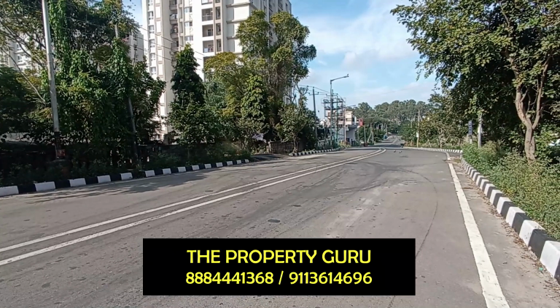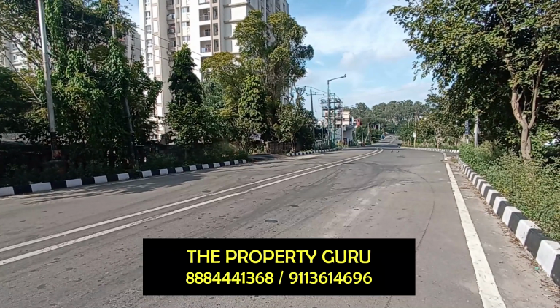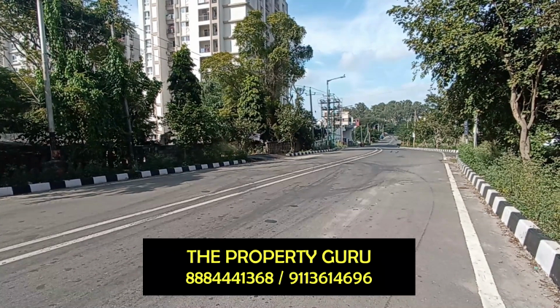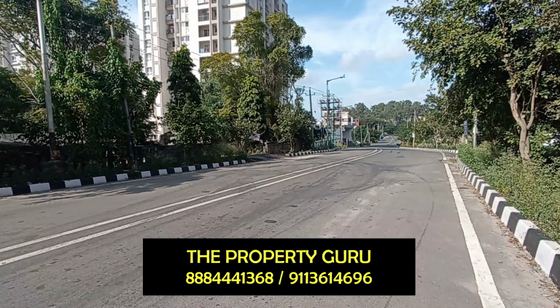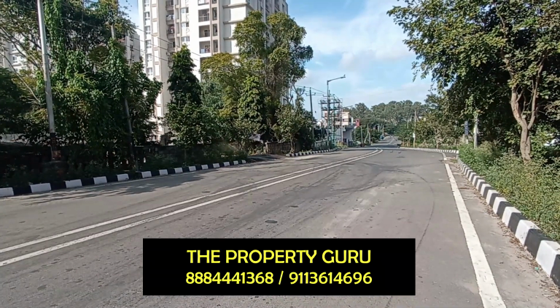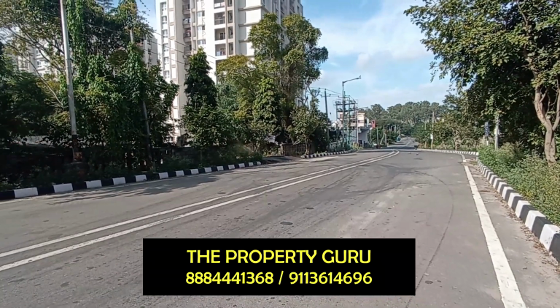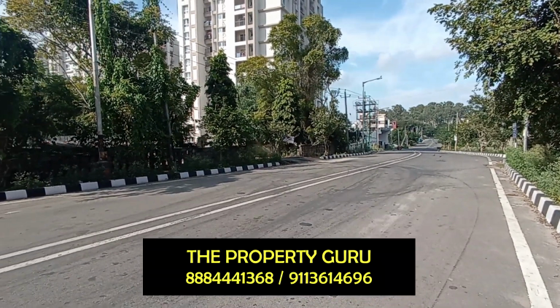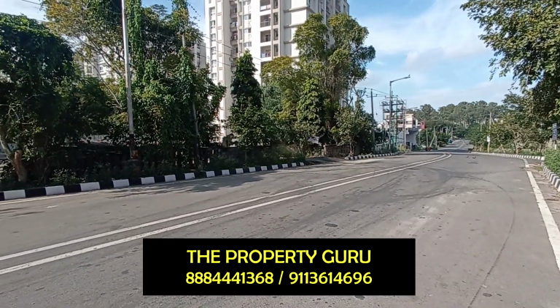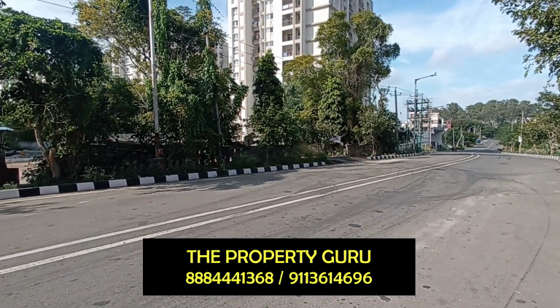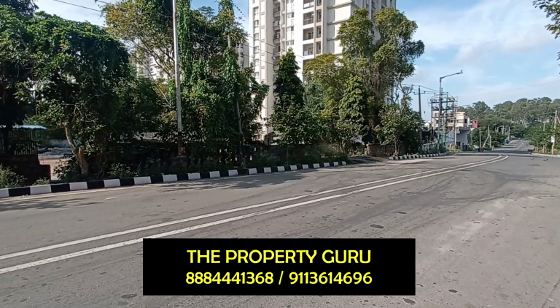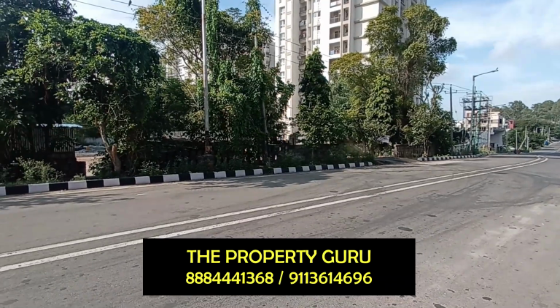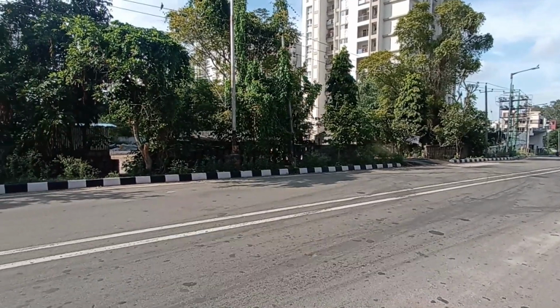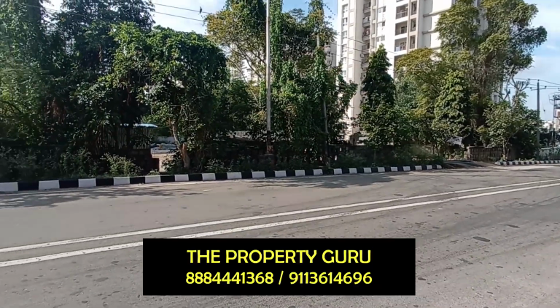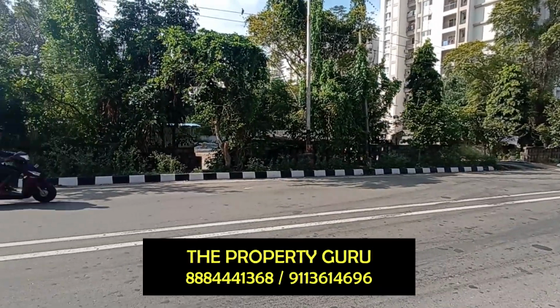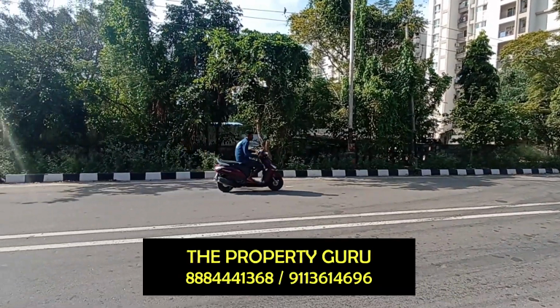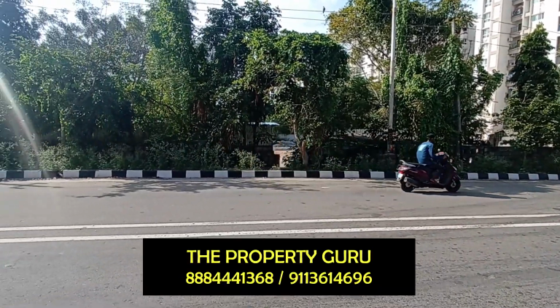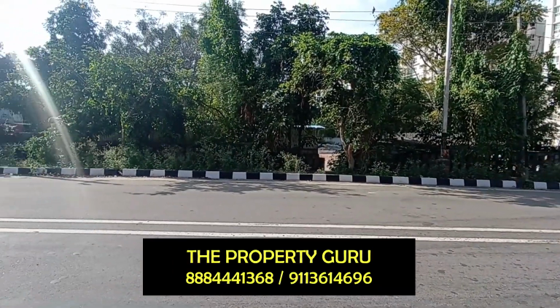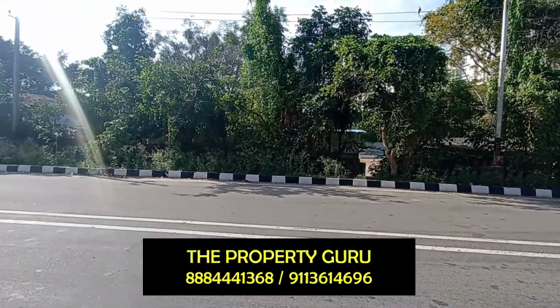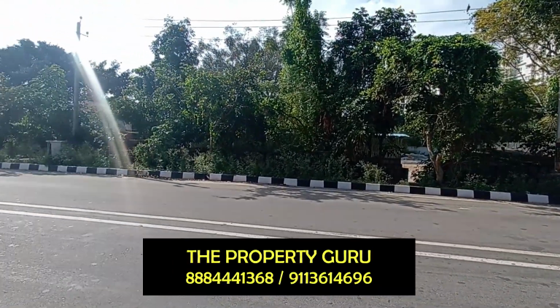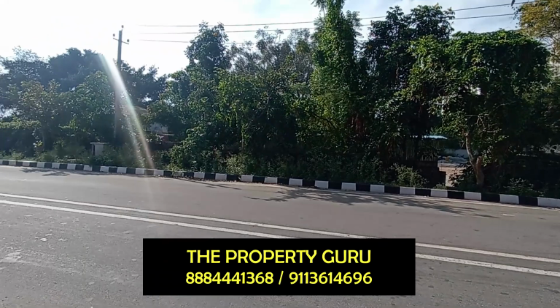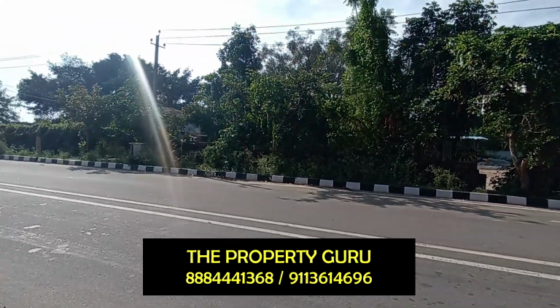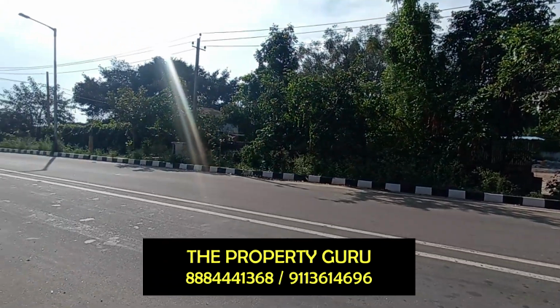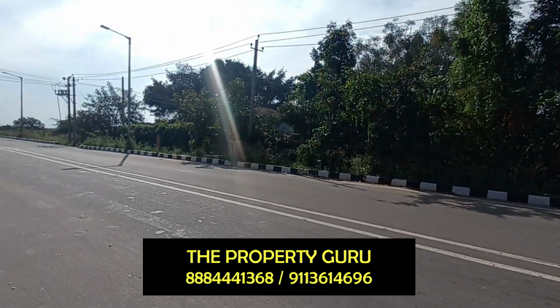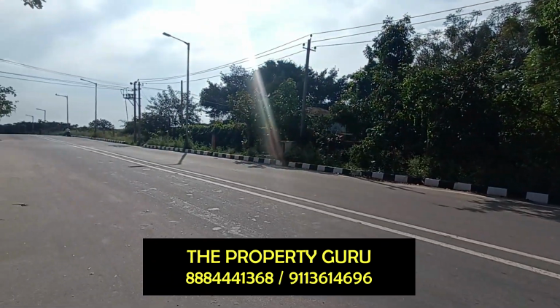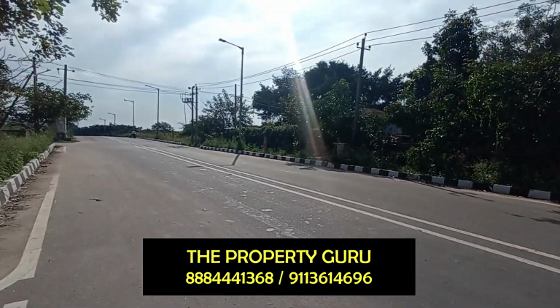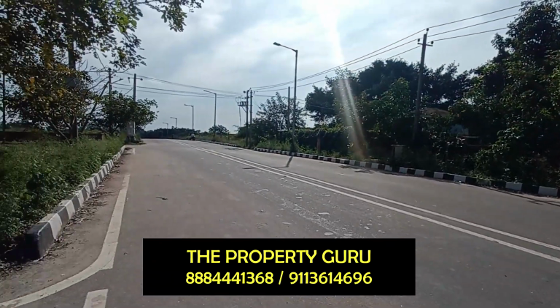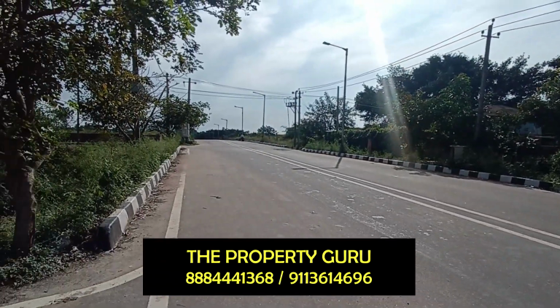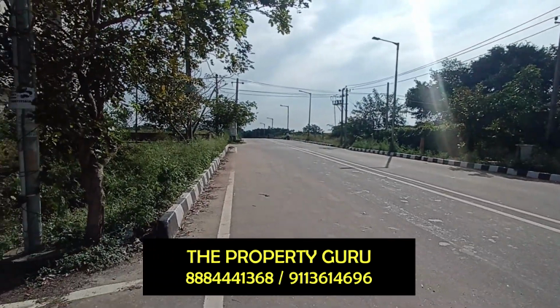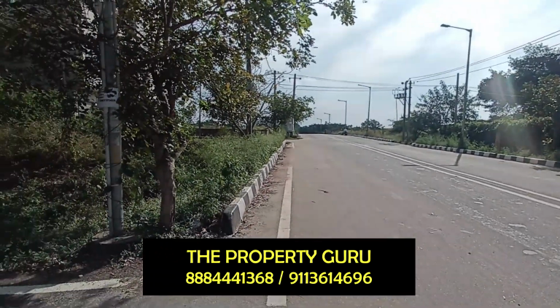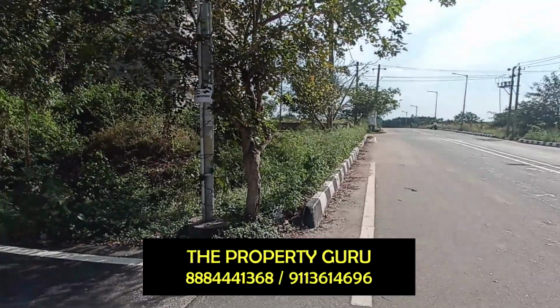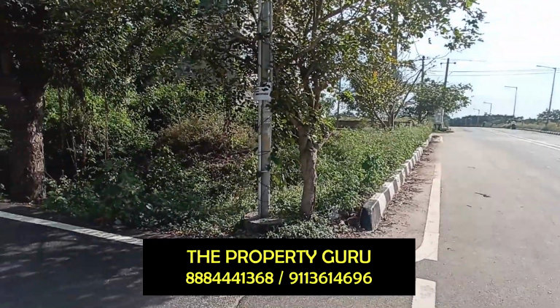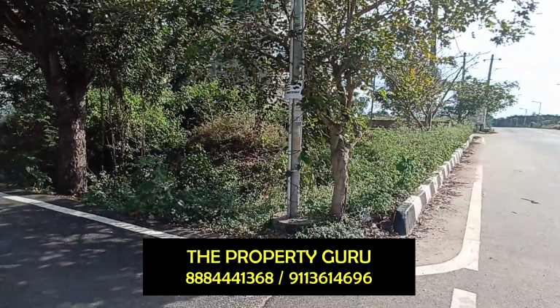The accessibility is superb. The quoting price for this property is 13,800 rupees per square feet, with an 80-feet road on one side and a 30-feet road on the other side.